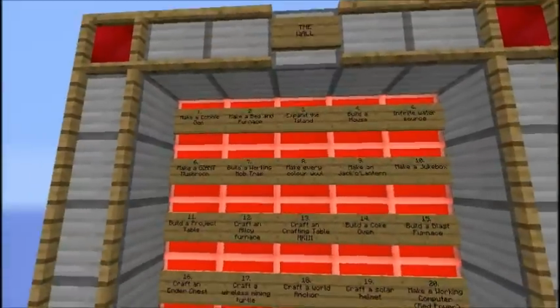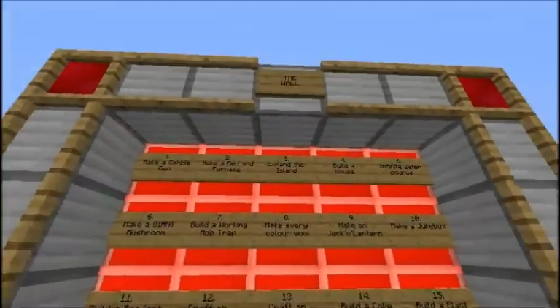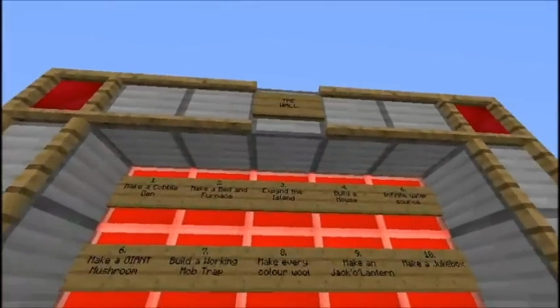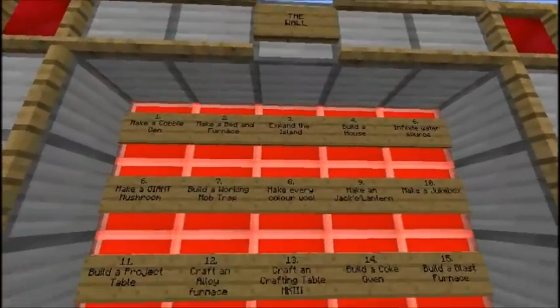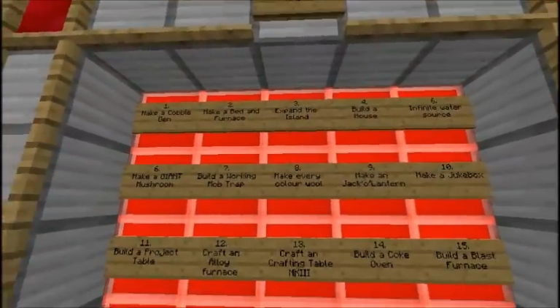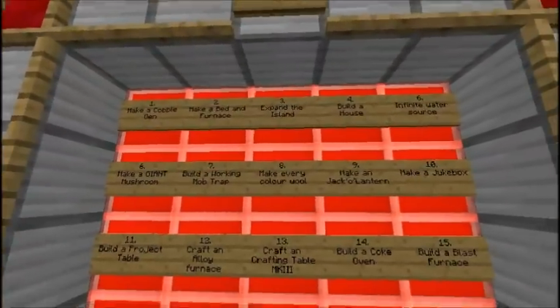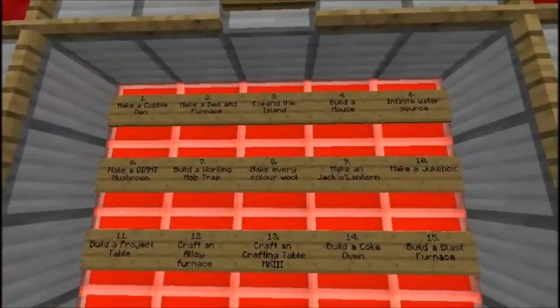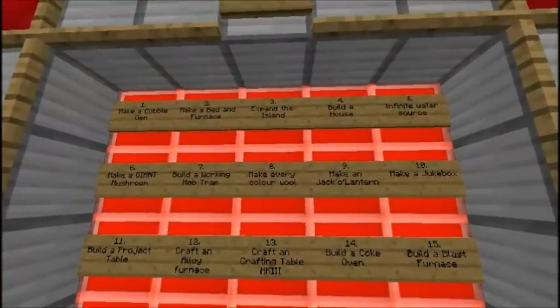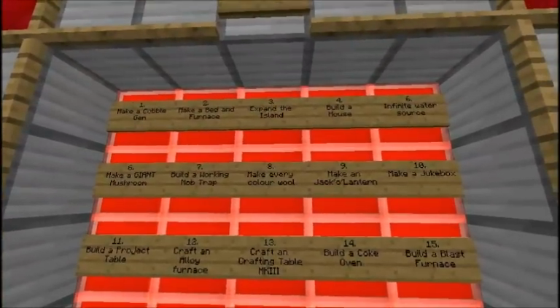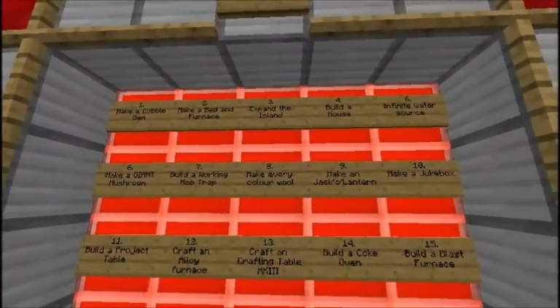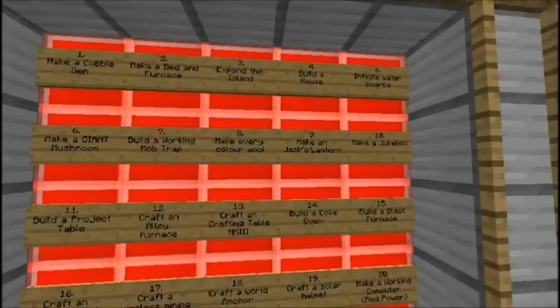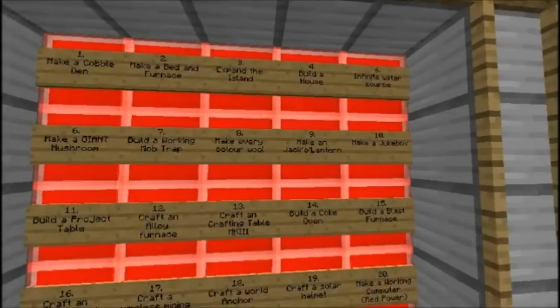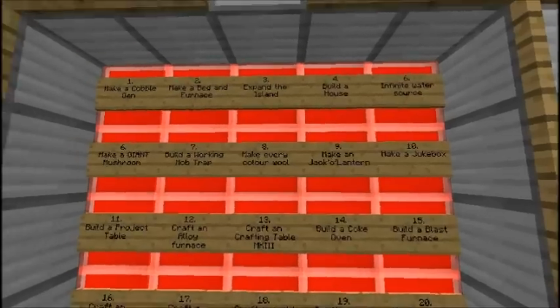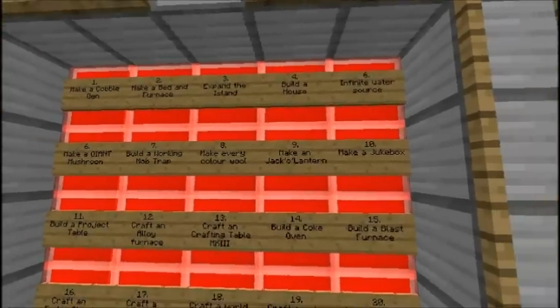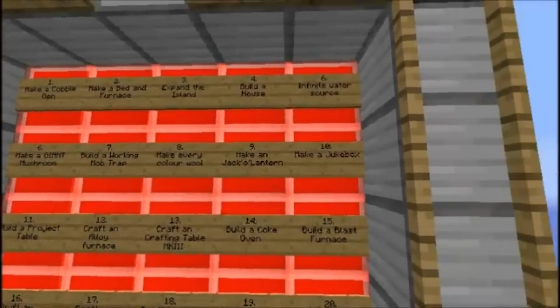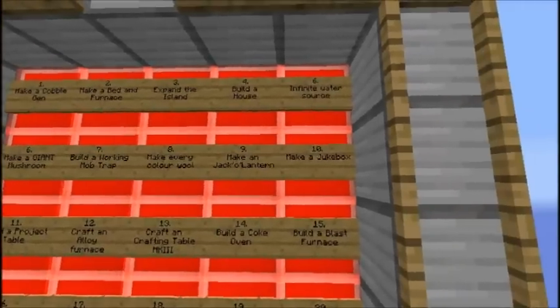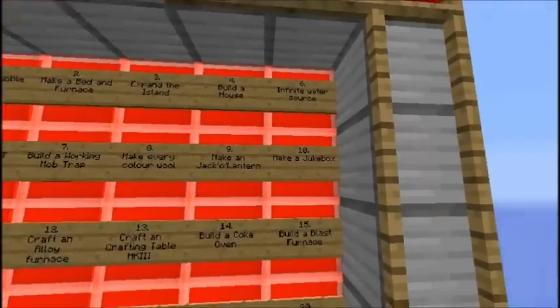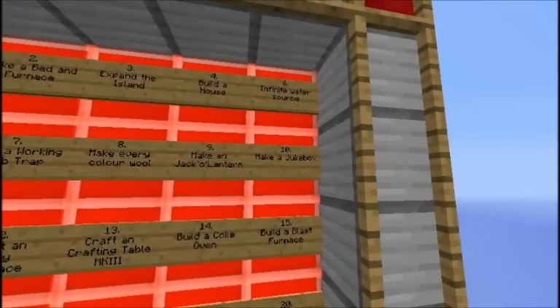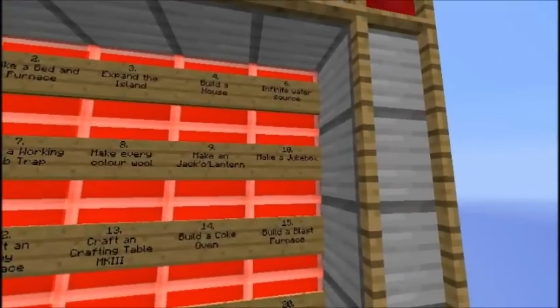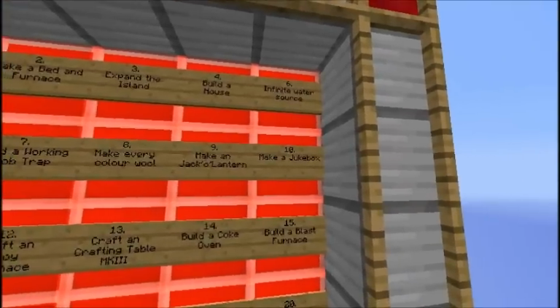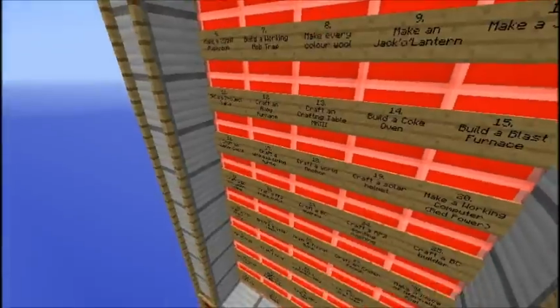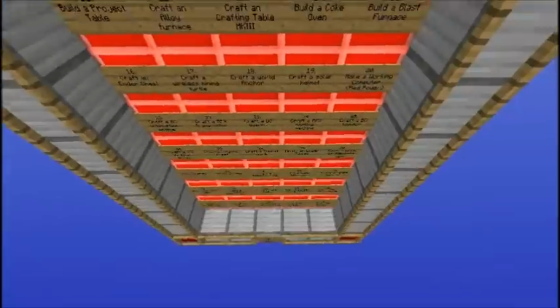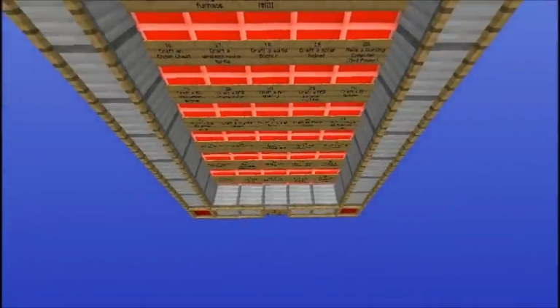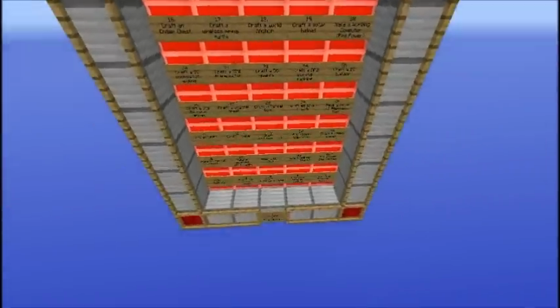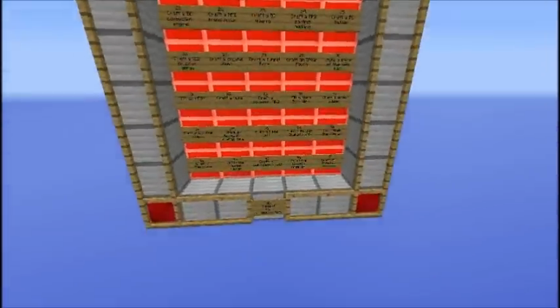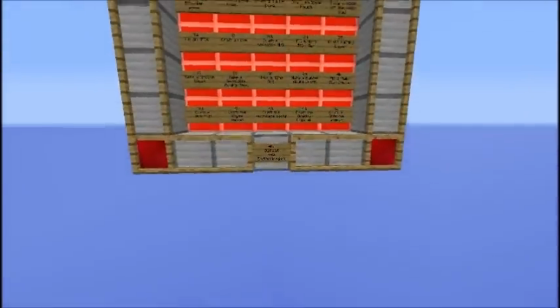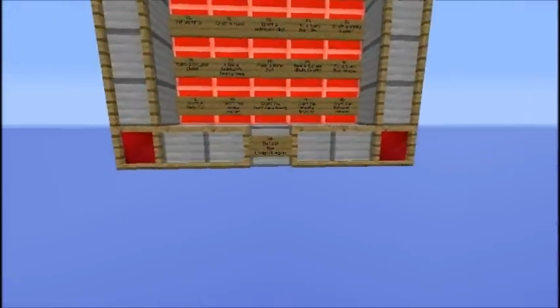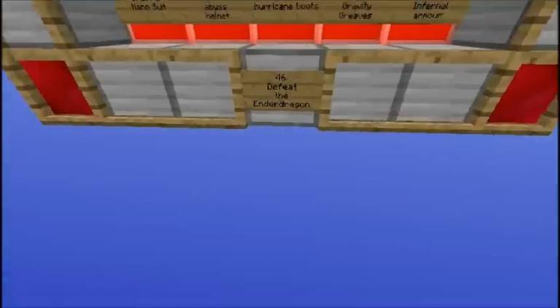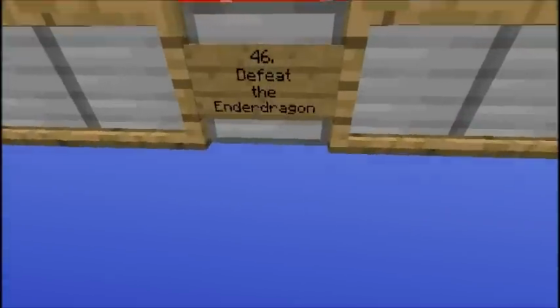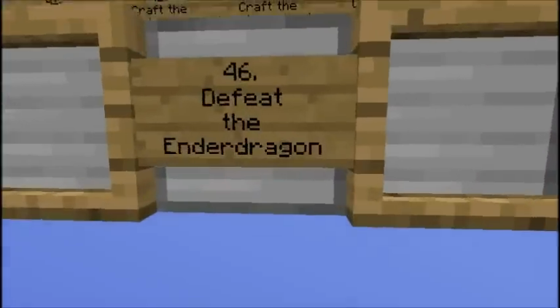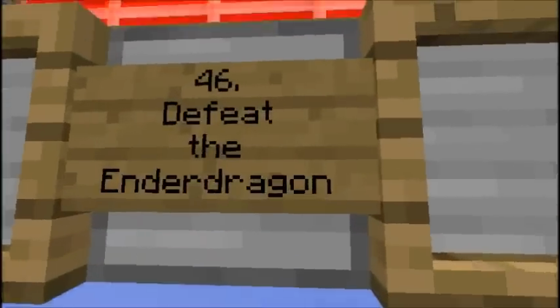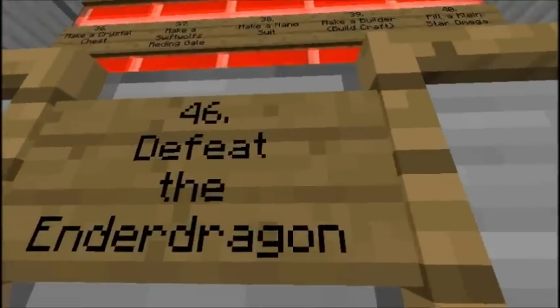So here's all the things to do: make a cobblestone generator, furnace, expand the island, complete the house, infinite water source, and the last one — obviously — defeat the Ender Dragon.